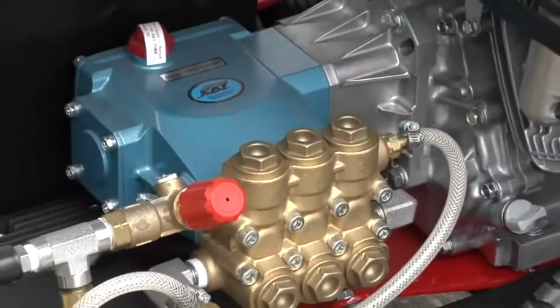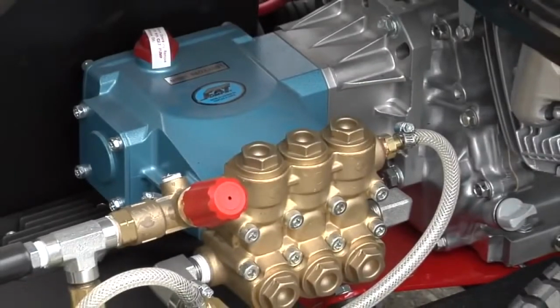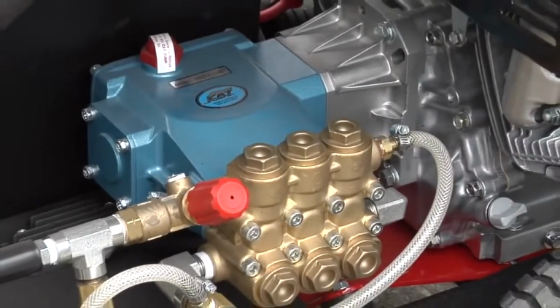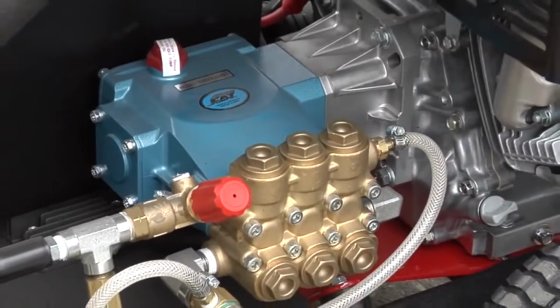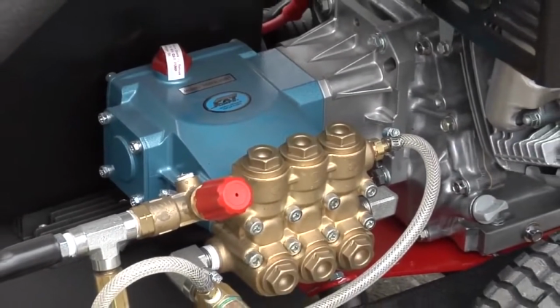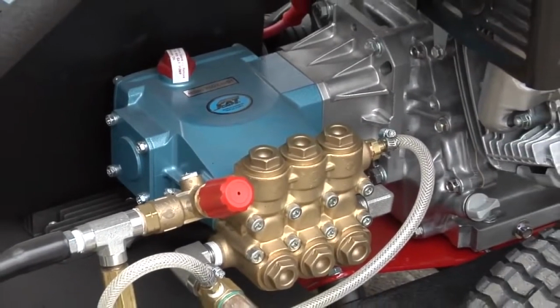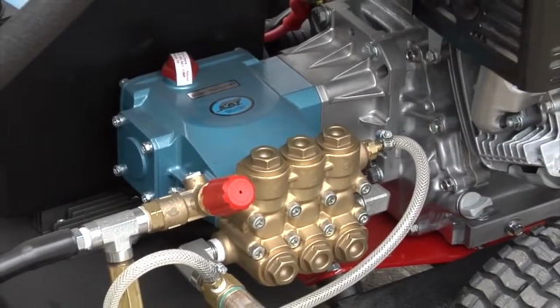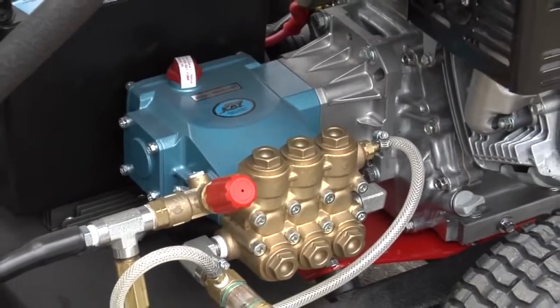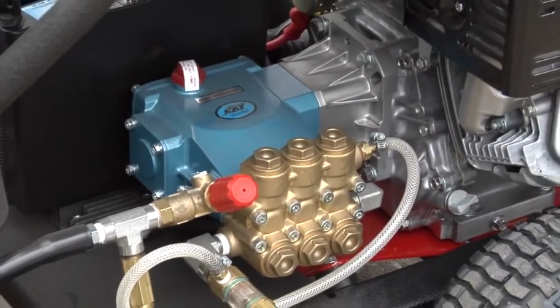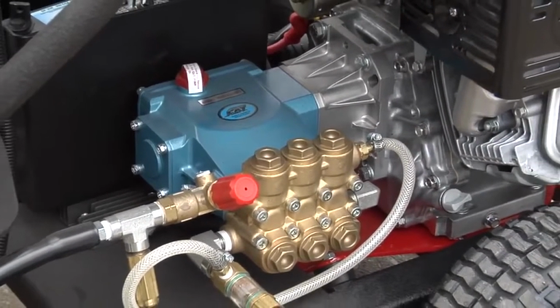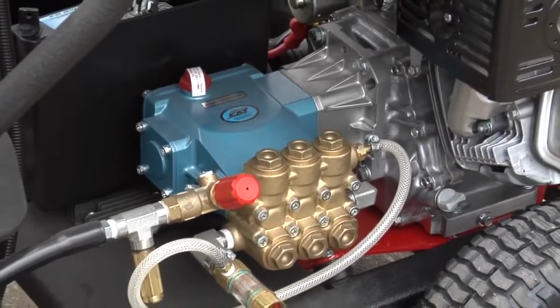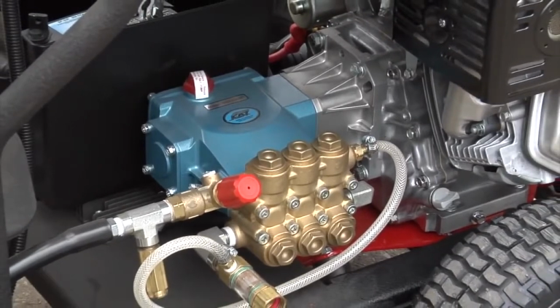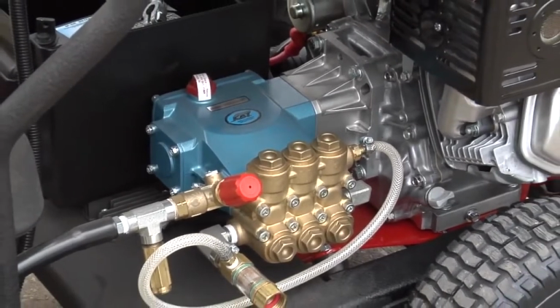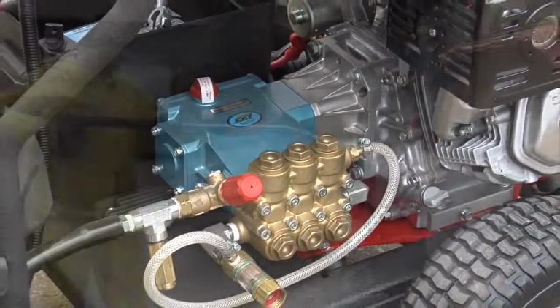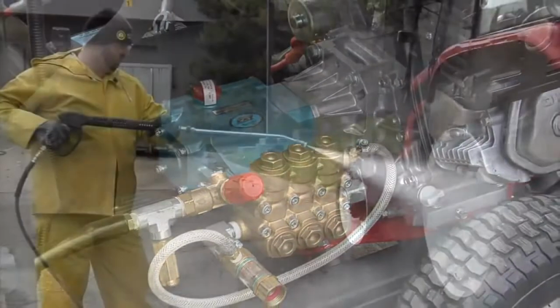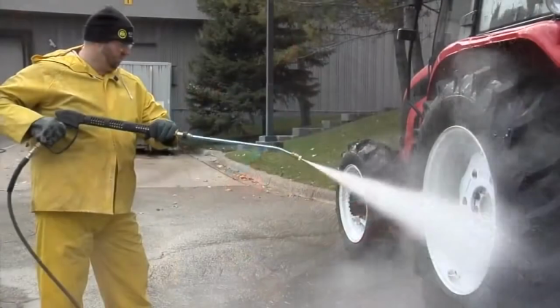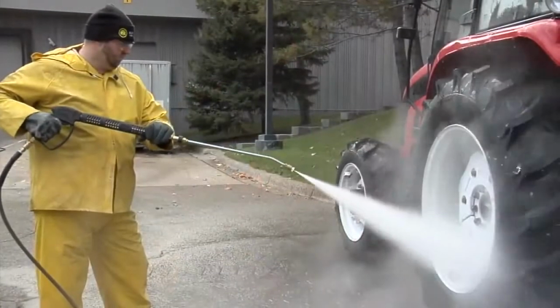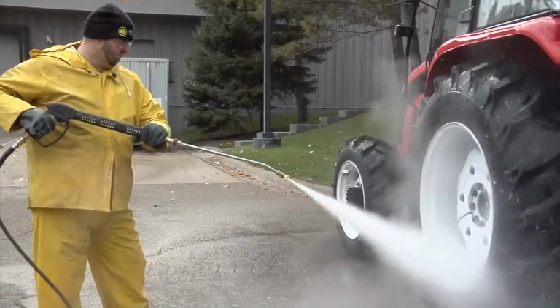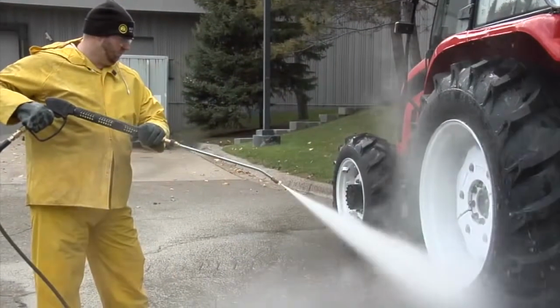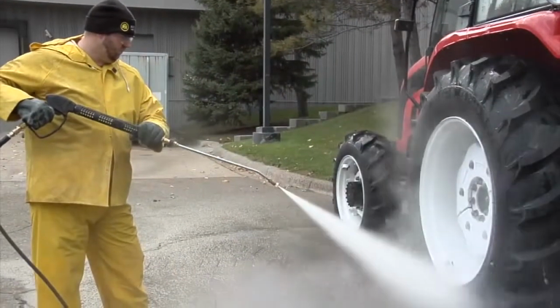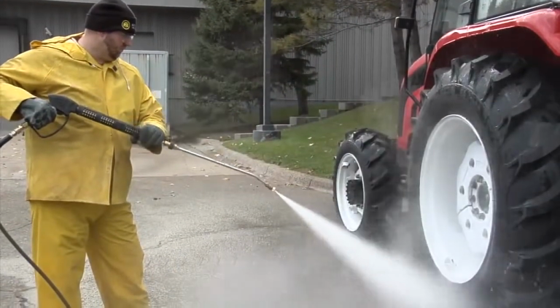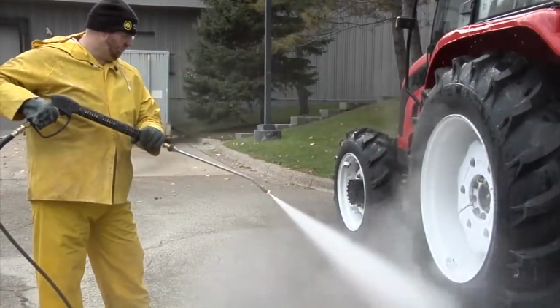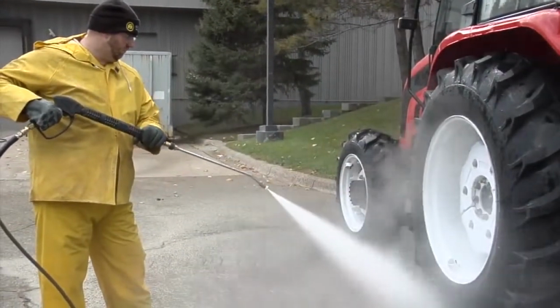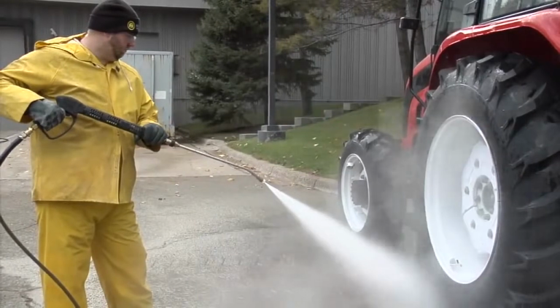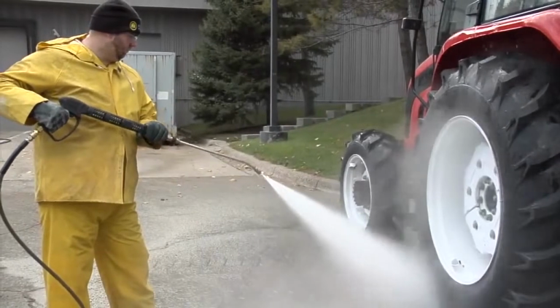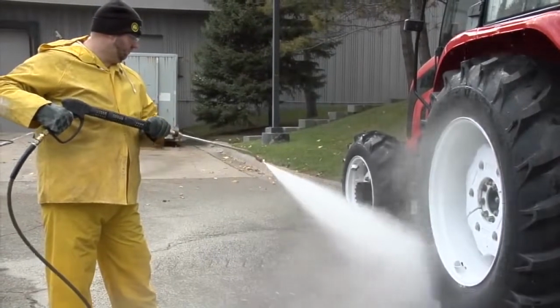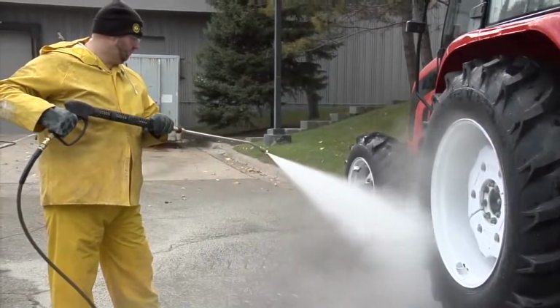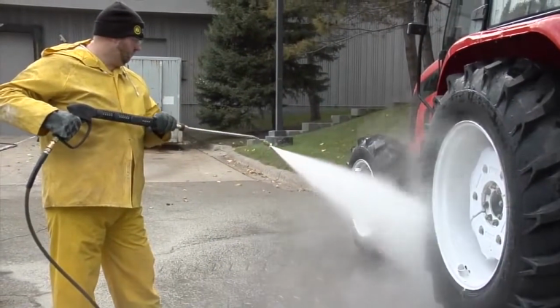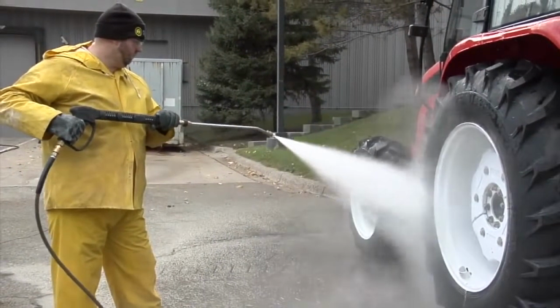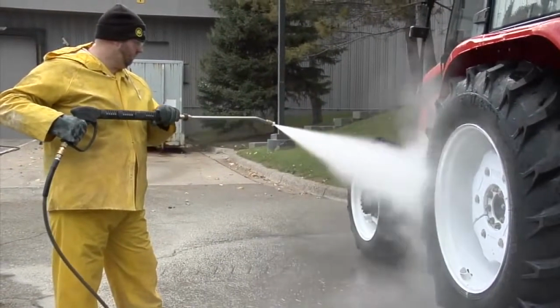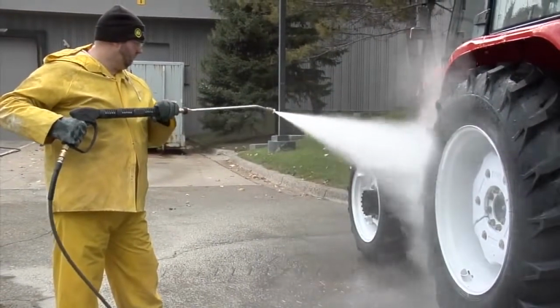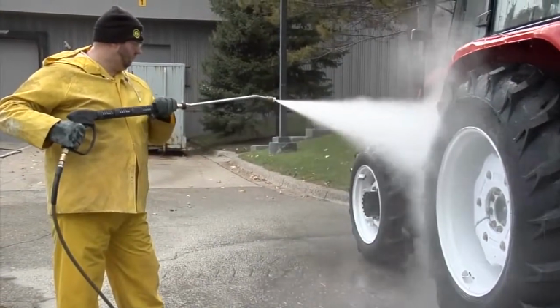A professional grade direct drive cat pump gives you adjustable pressure for job versatility and is designed with high performance ceramic plungers for maximum resistance to corrosion and abrasion.